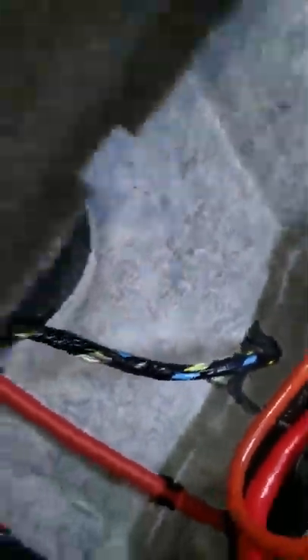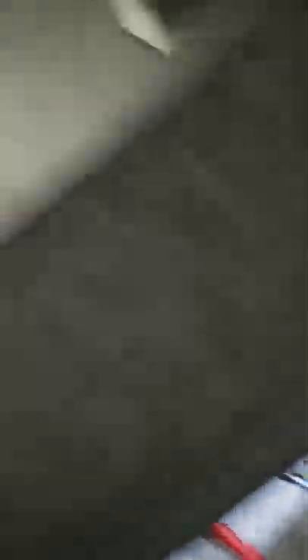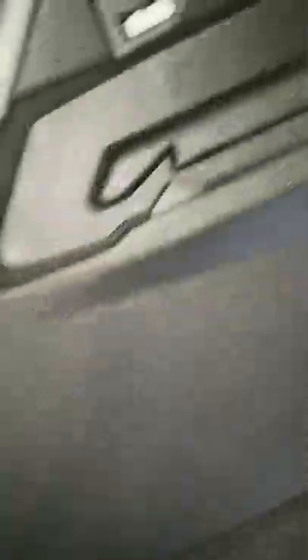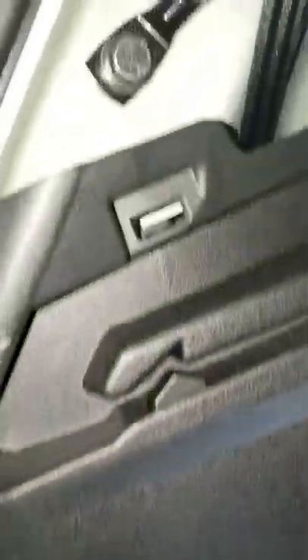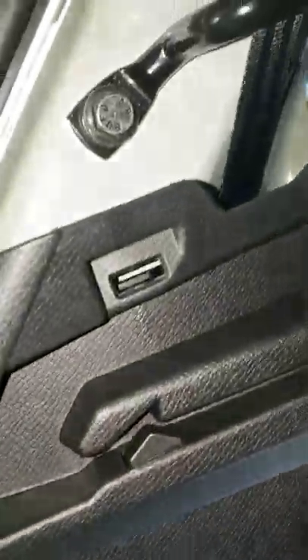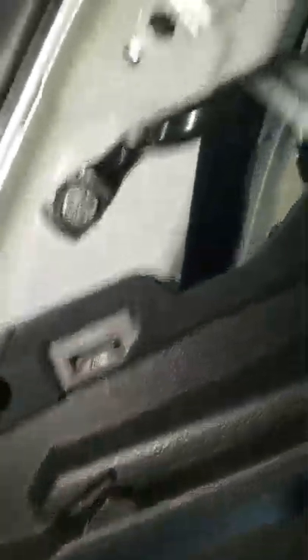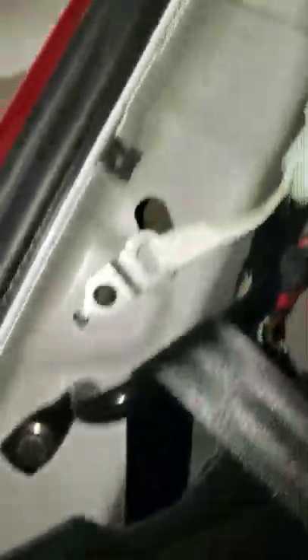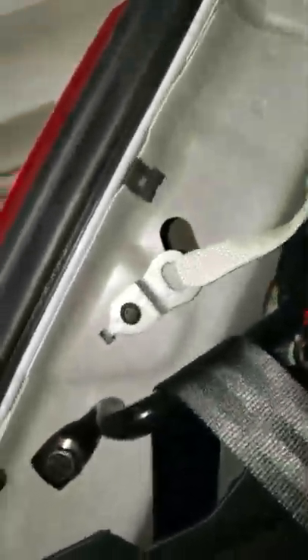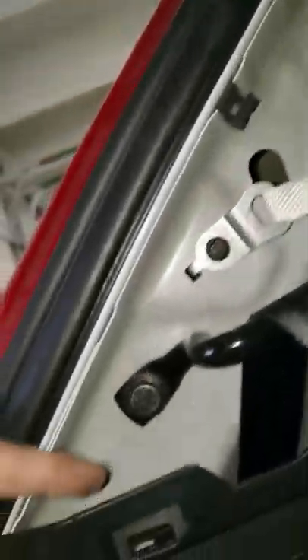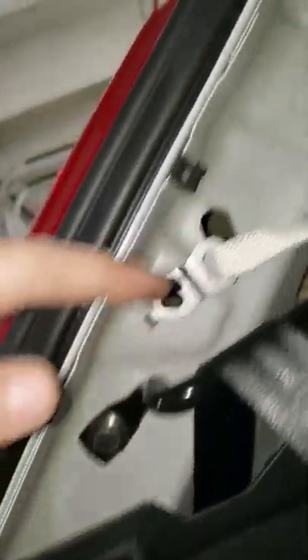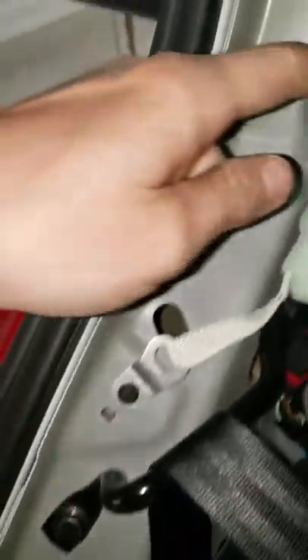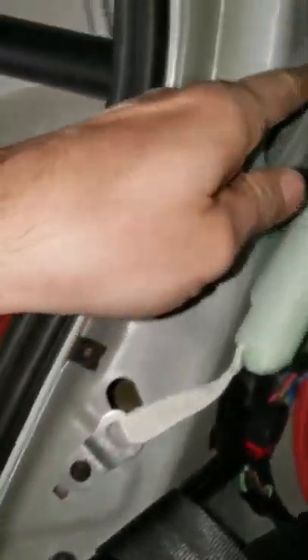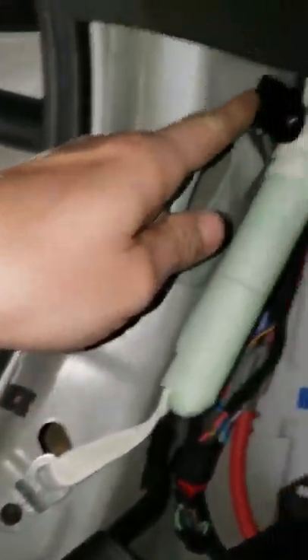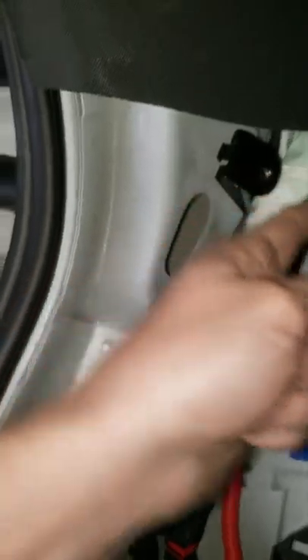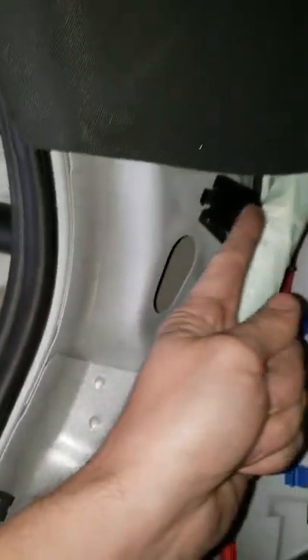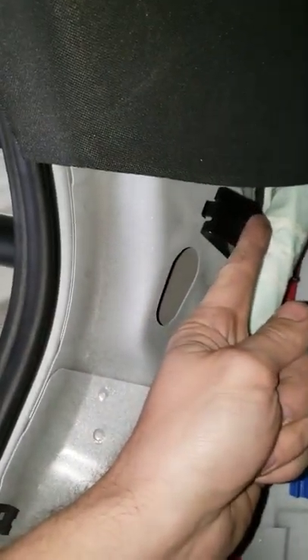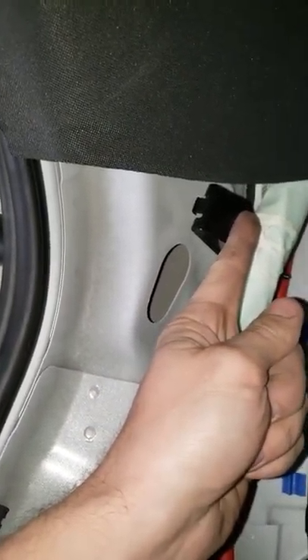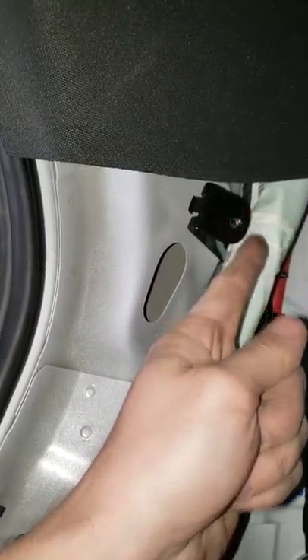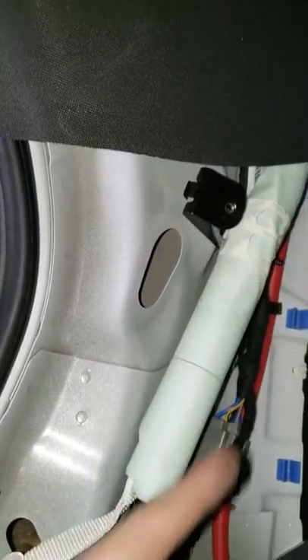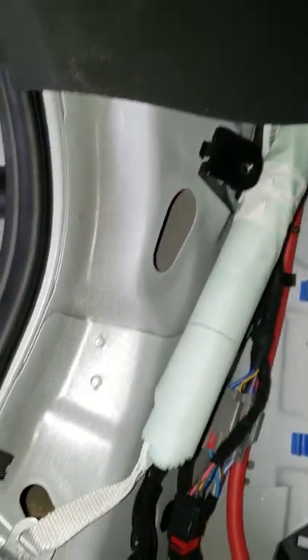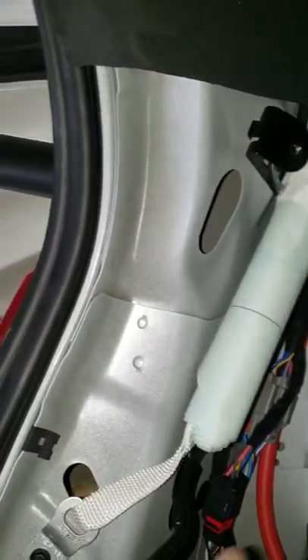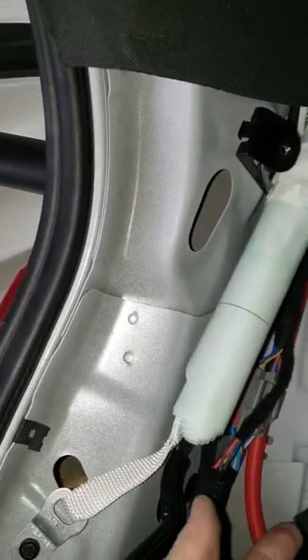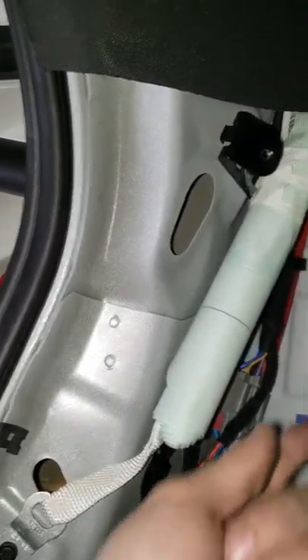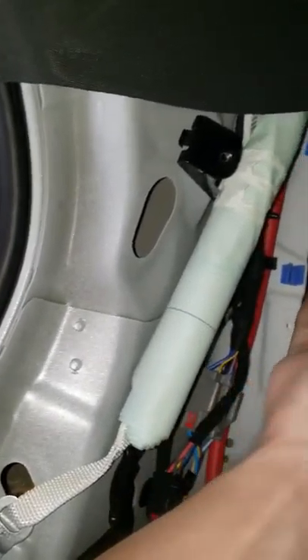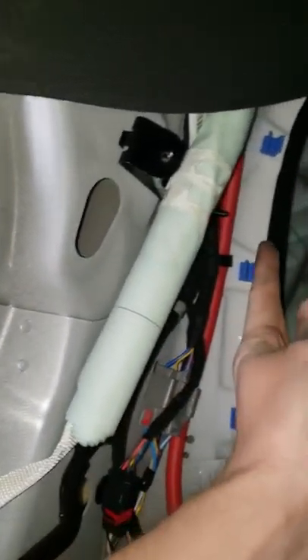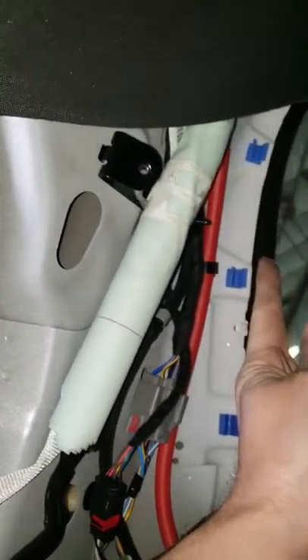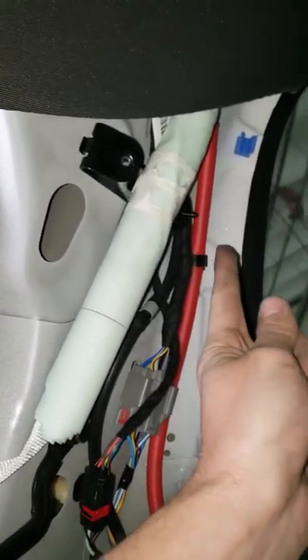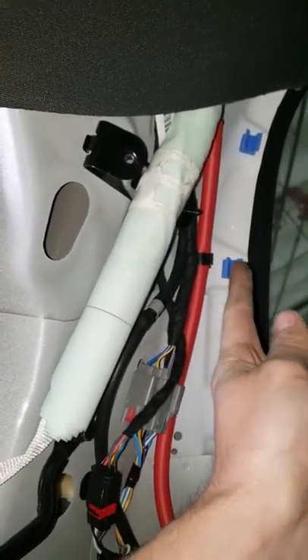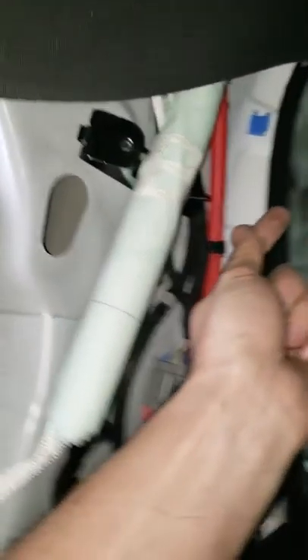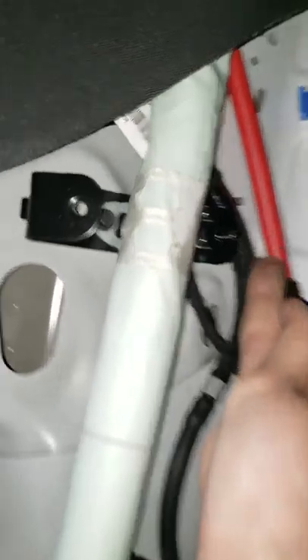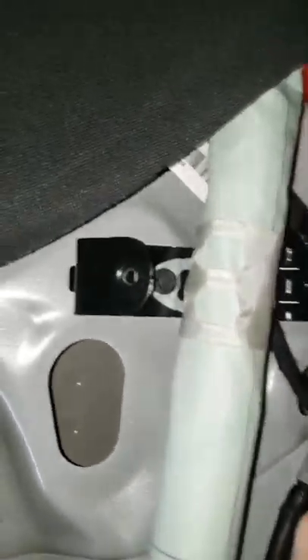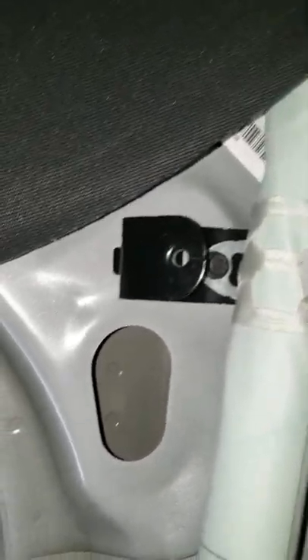And then you gotta pop this one open. There's a bolt right here, and then there's another bolt right there.